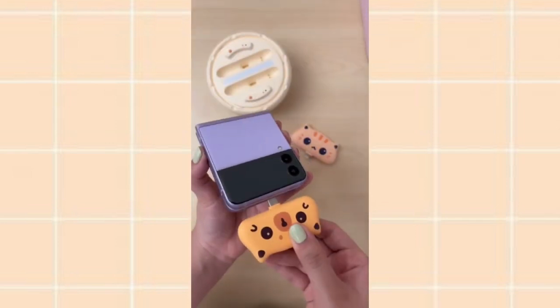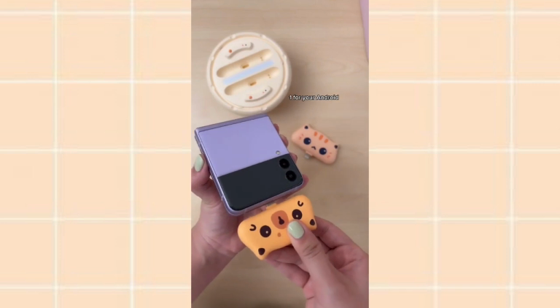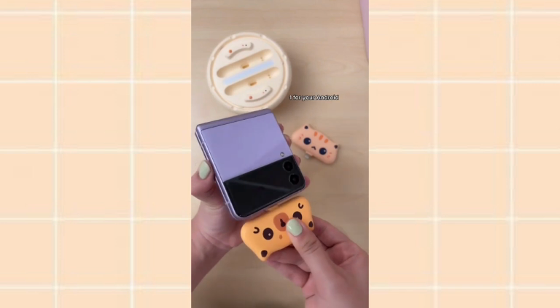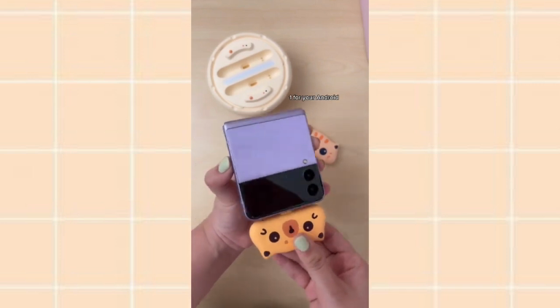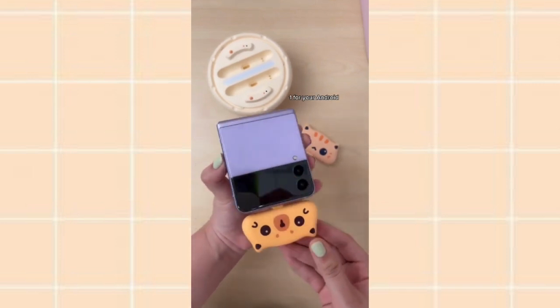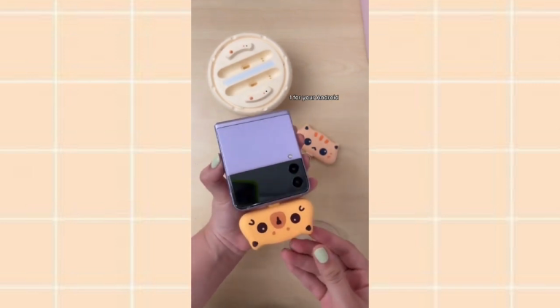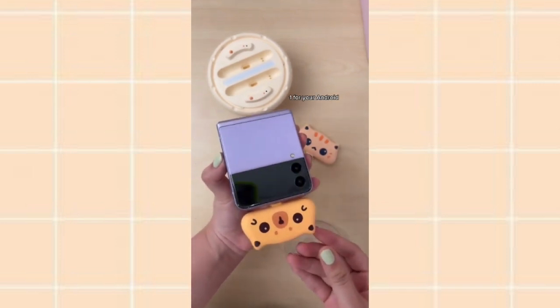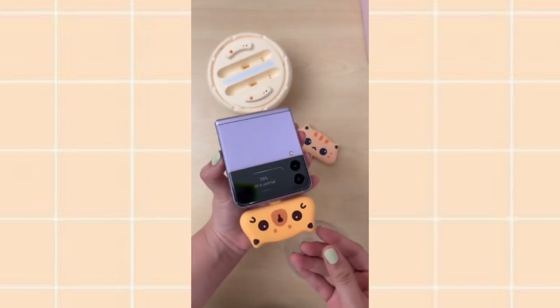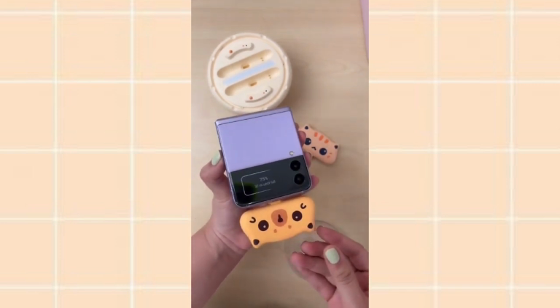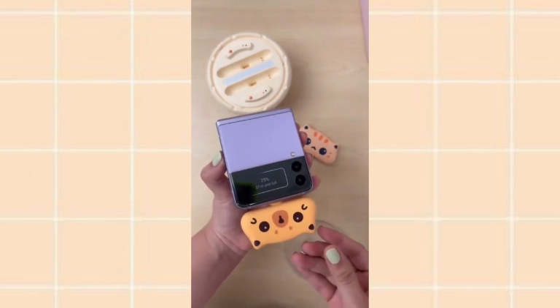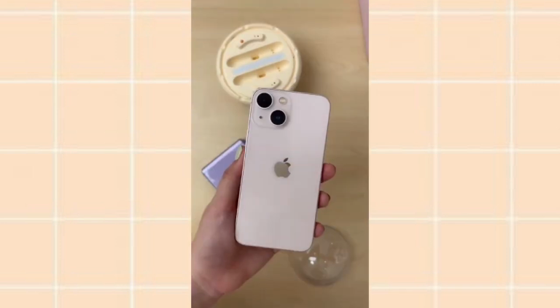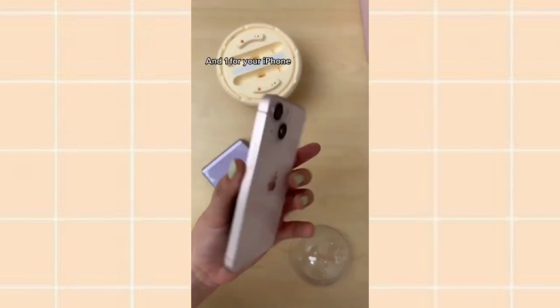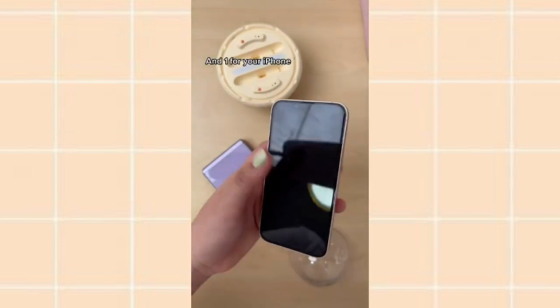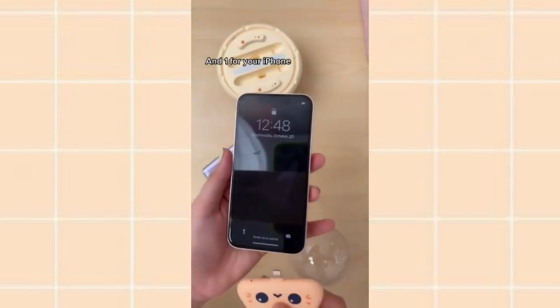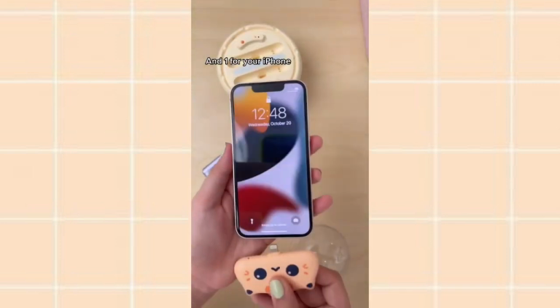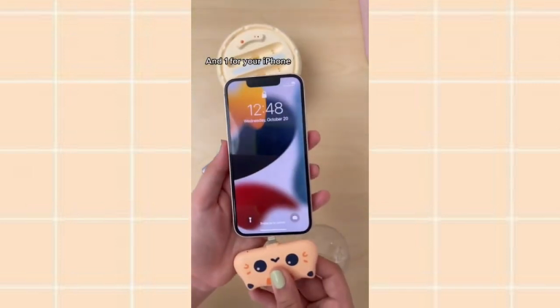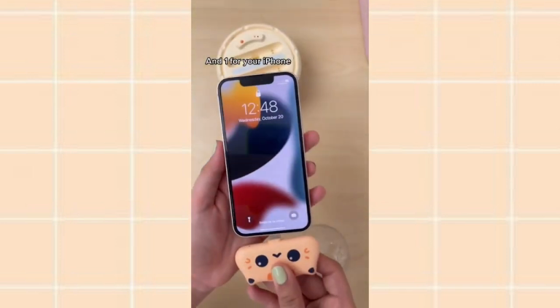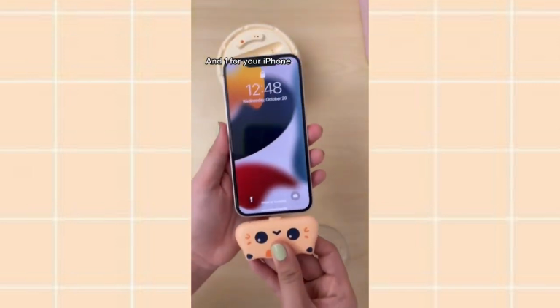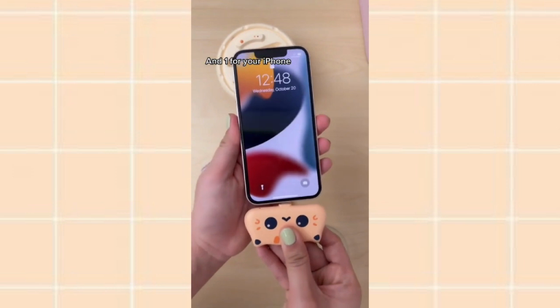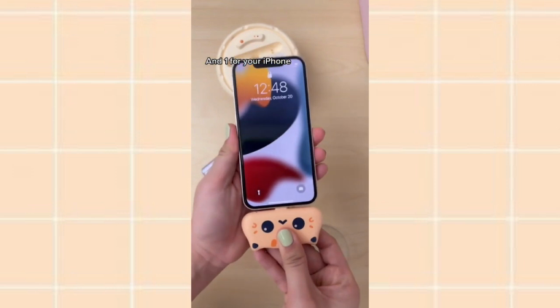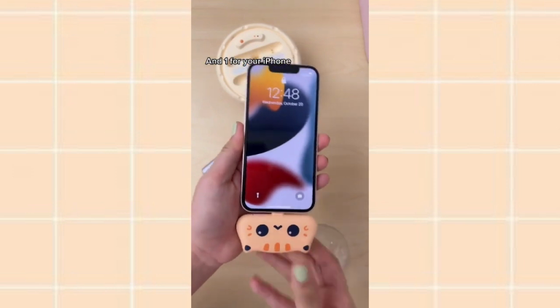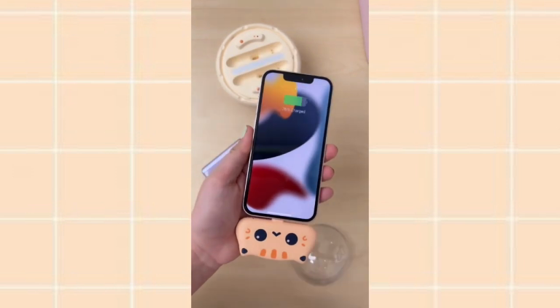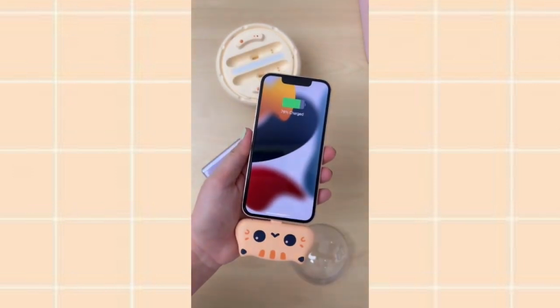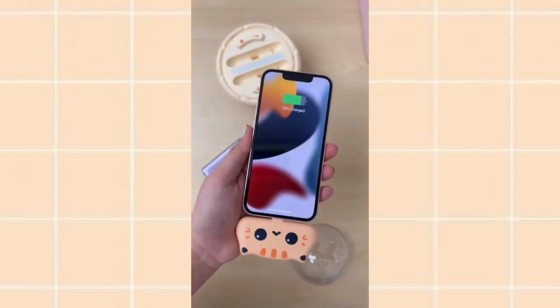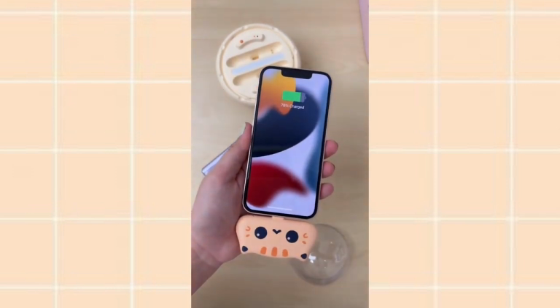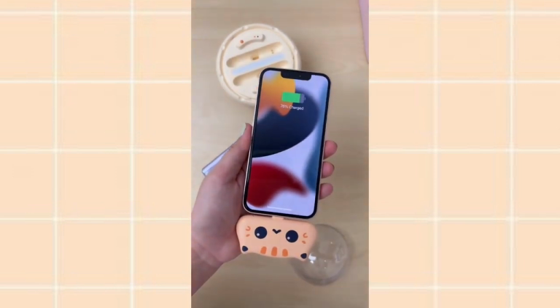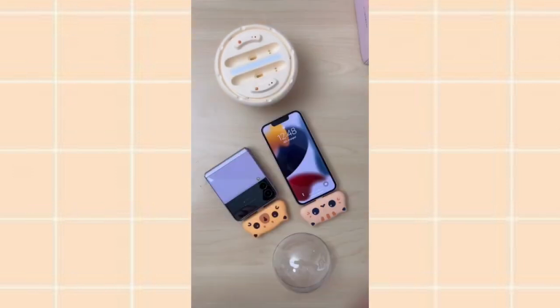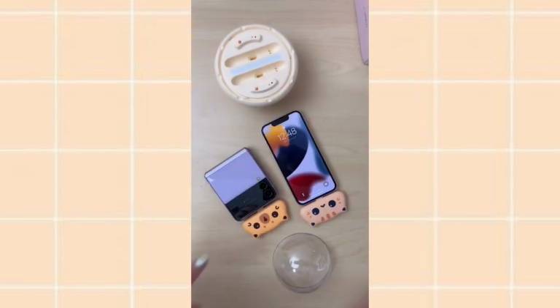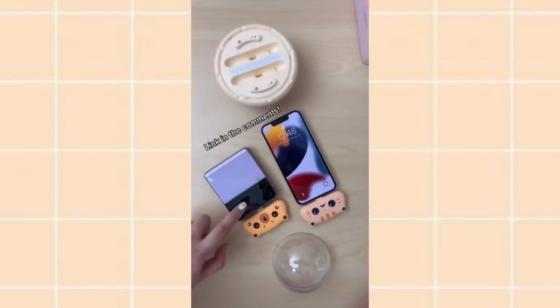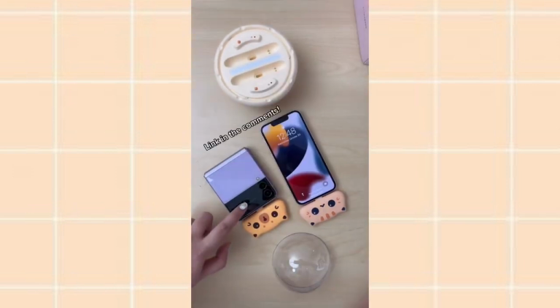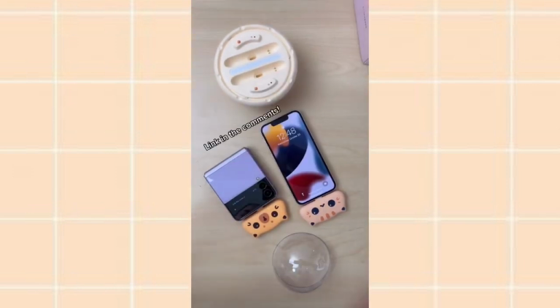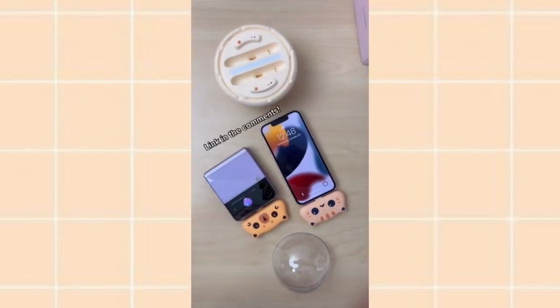One for your Android and one for your iPhone. Link in the comments.